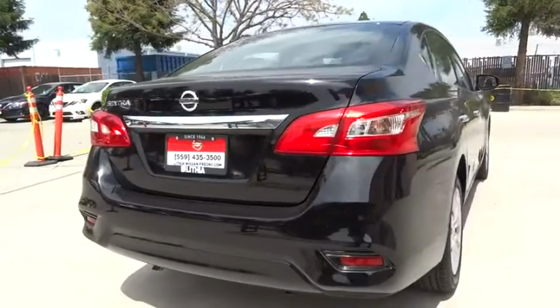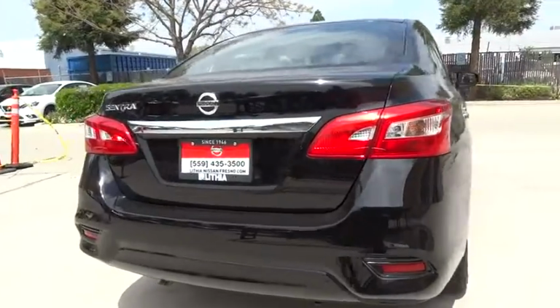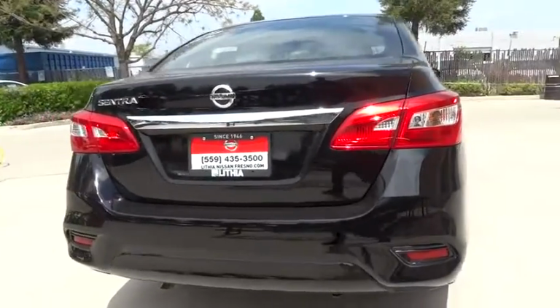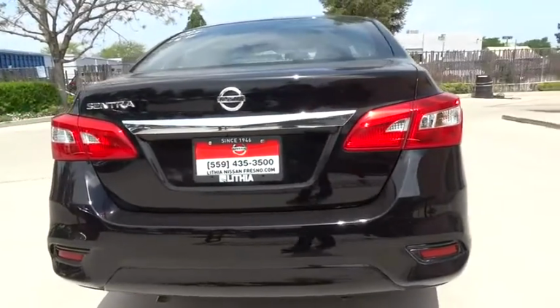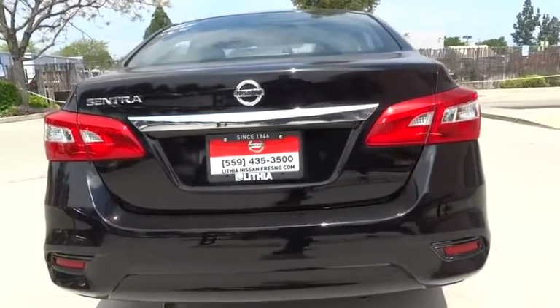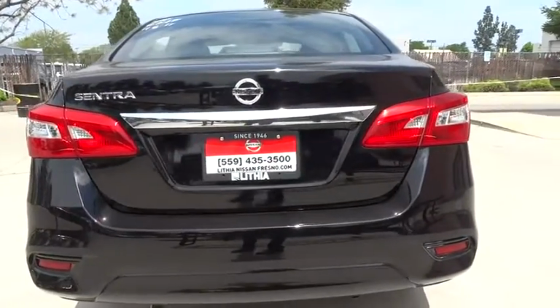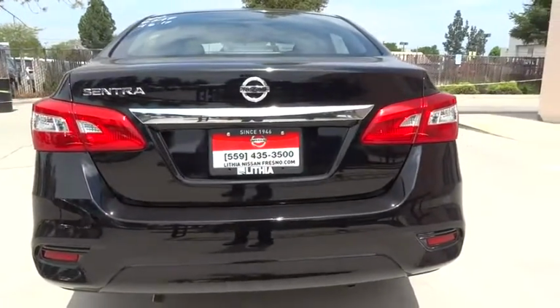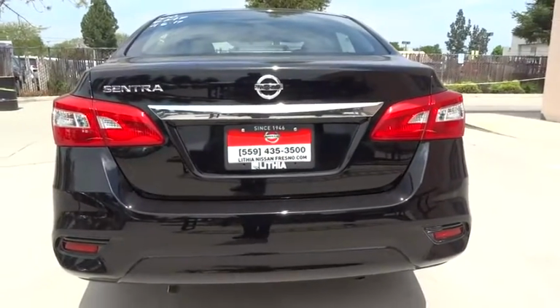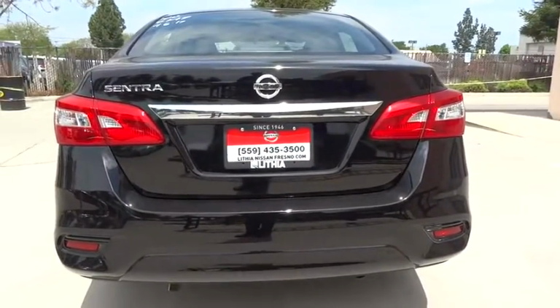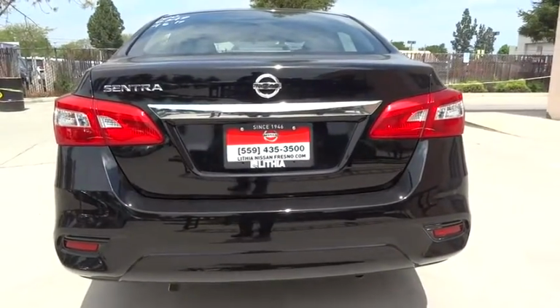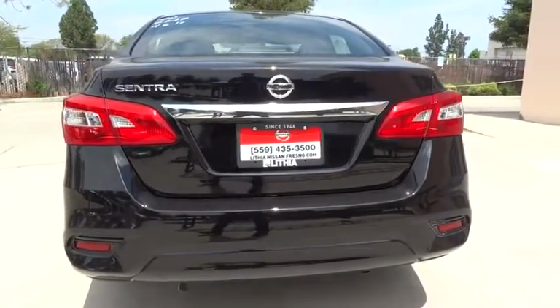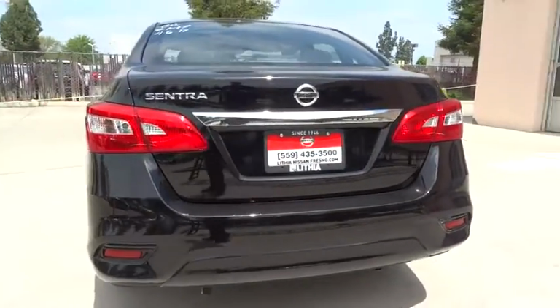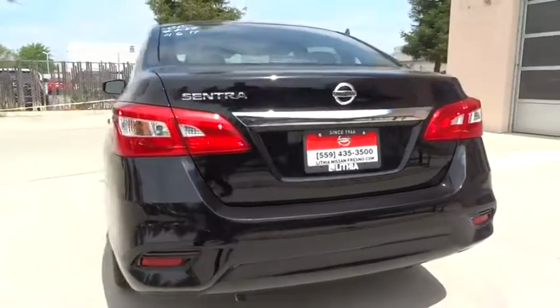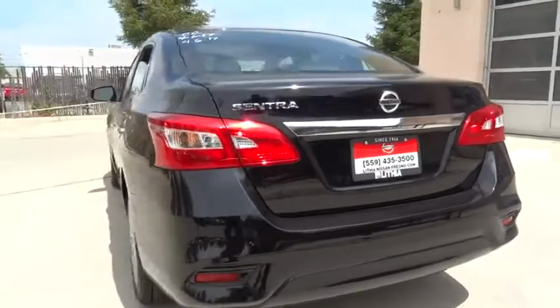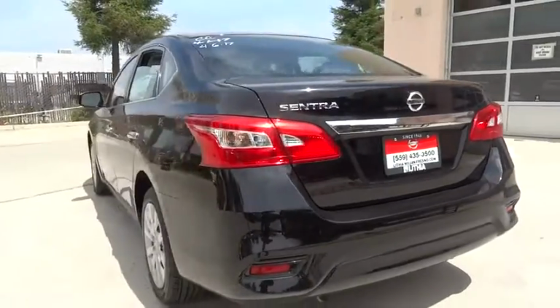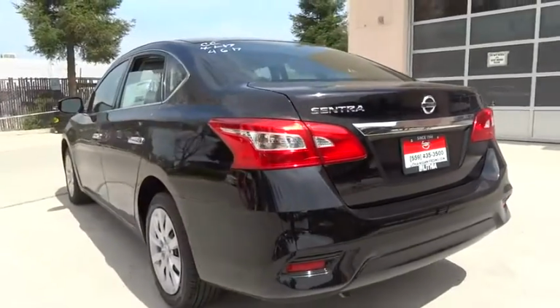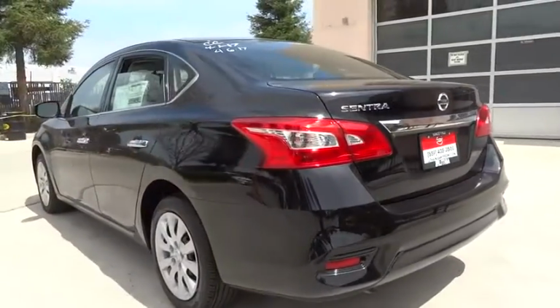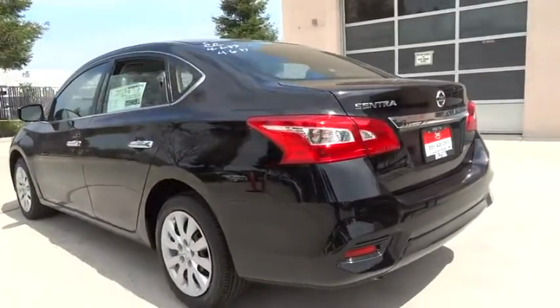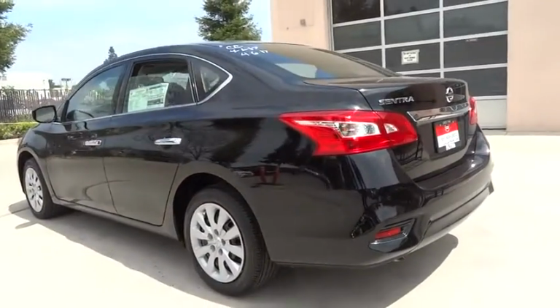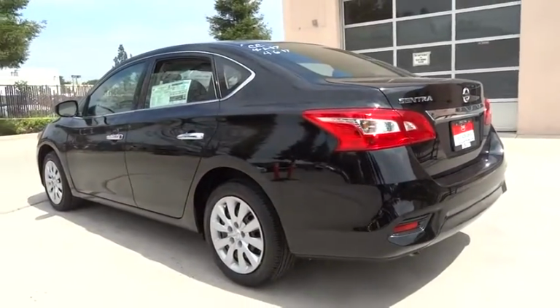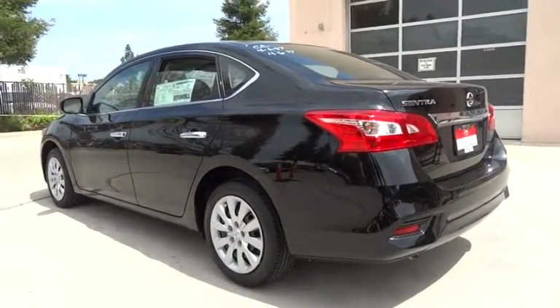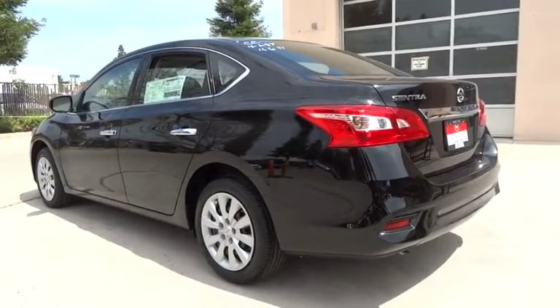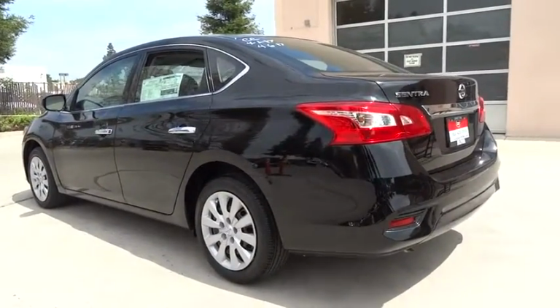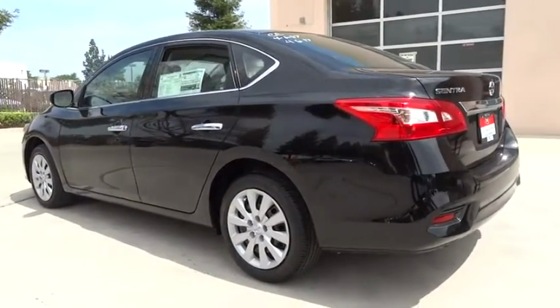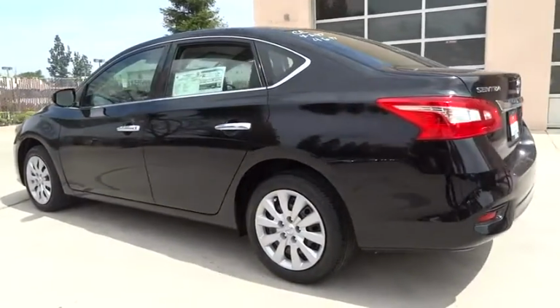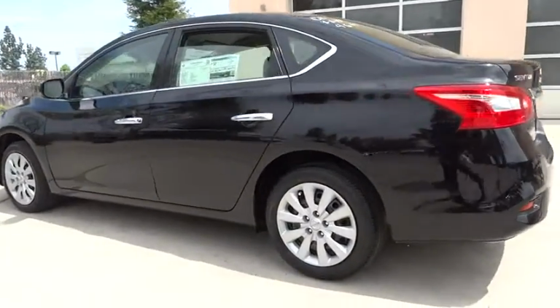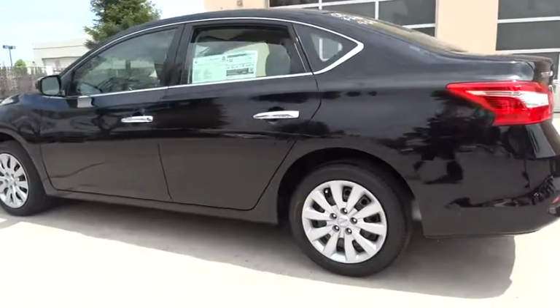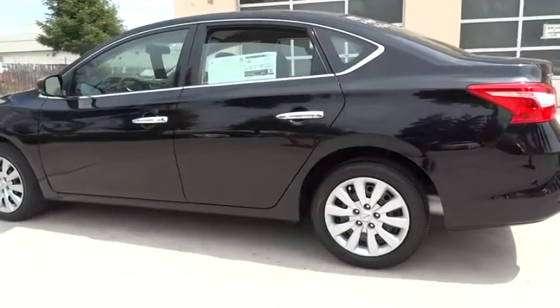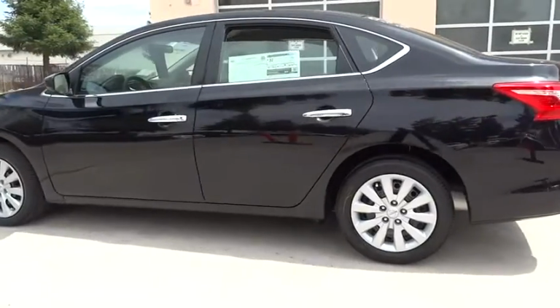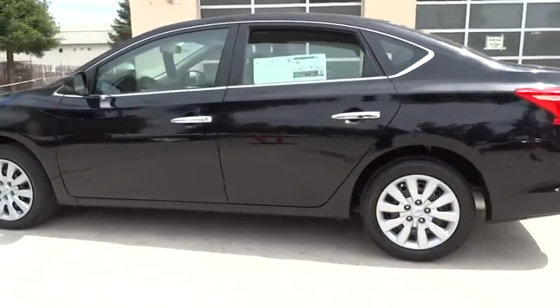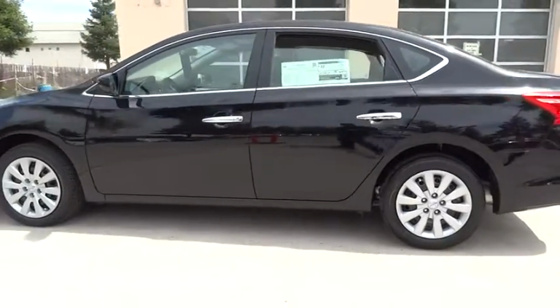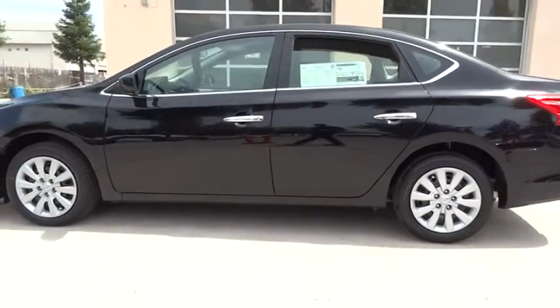Keyless entry, Bluetooth, adjustable steering wheel, power steering, ABS four-wheel, cruise control, auto-off headlights, rear defrost, front-wheel drive, AM-FM stereo radio, CD player.